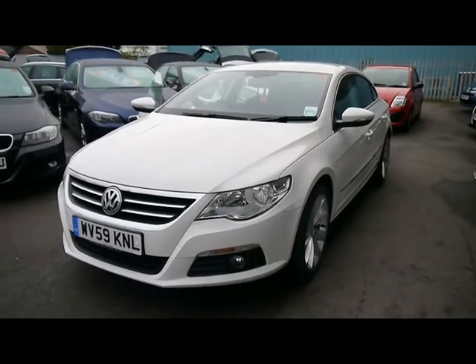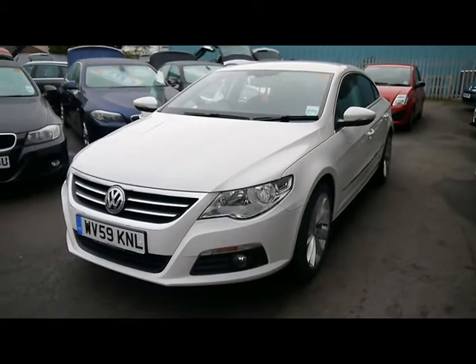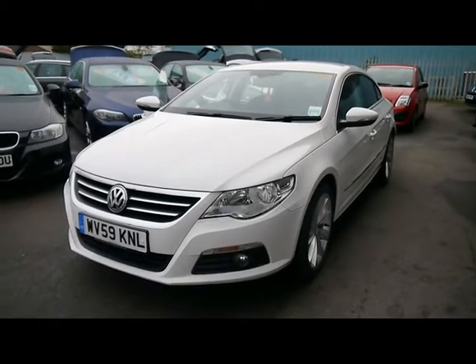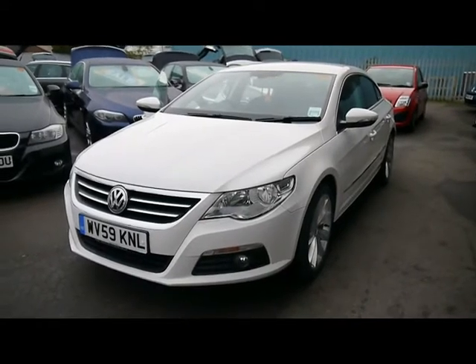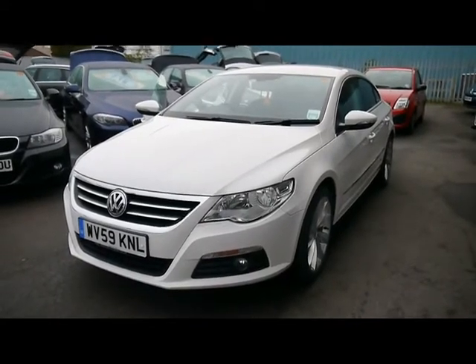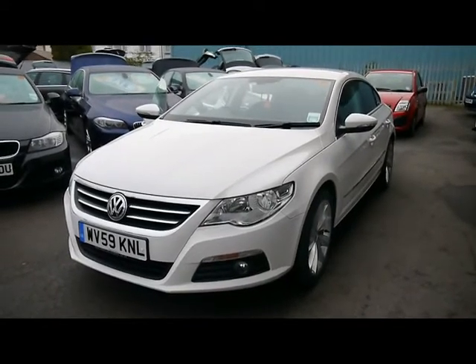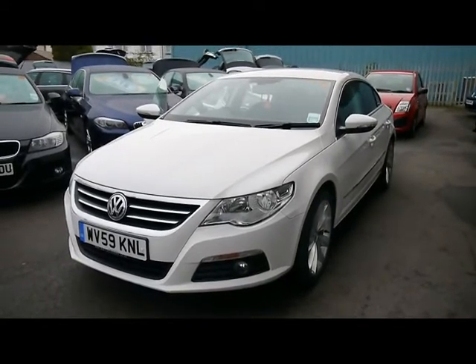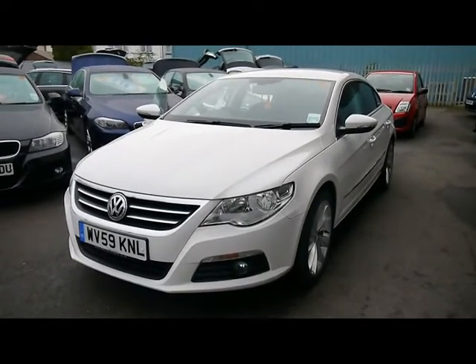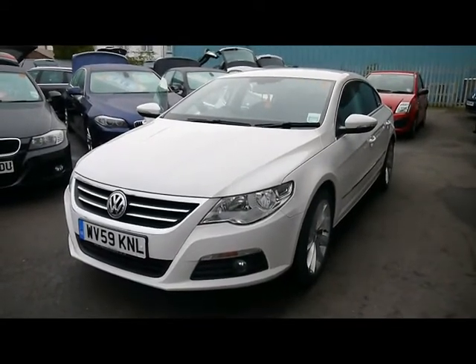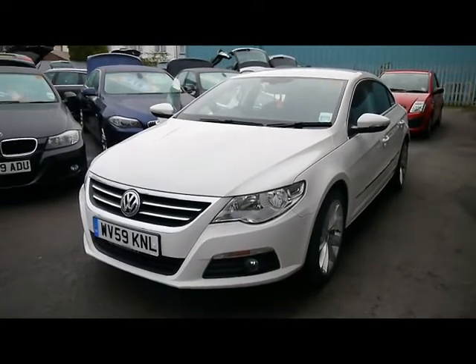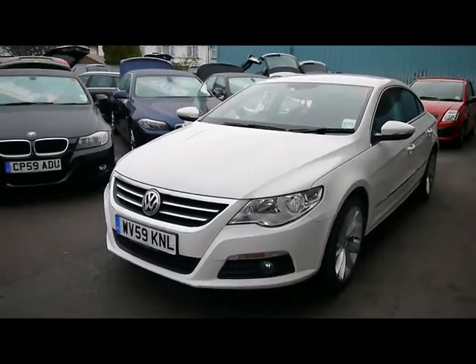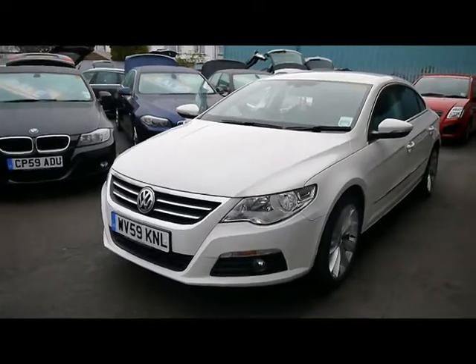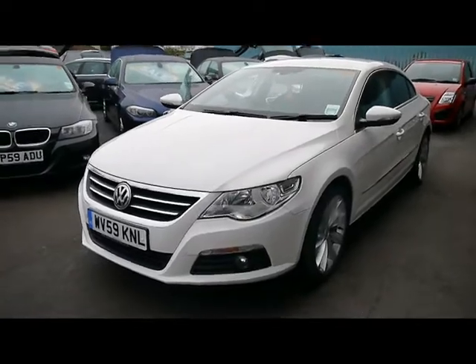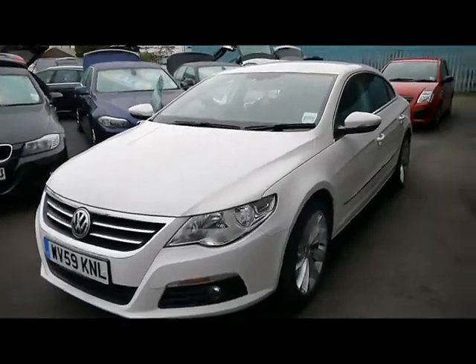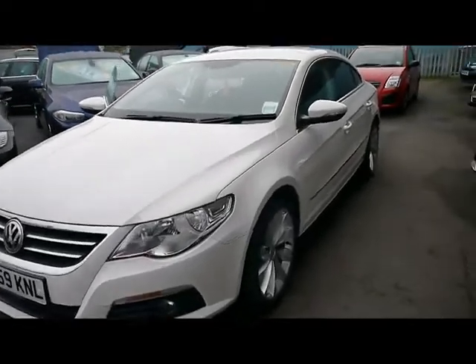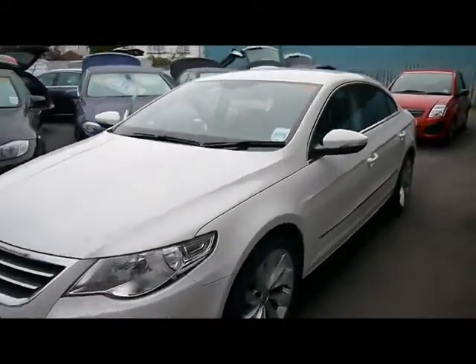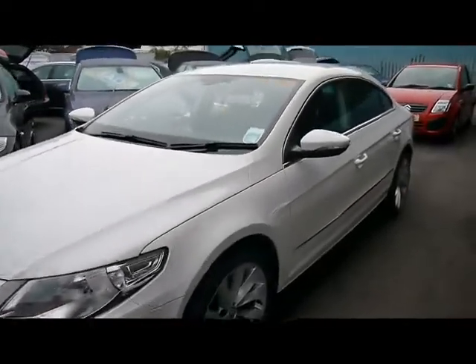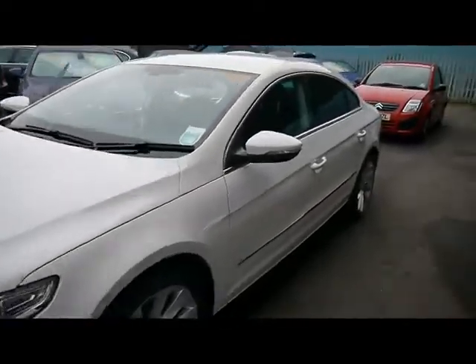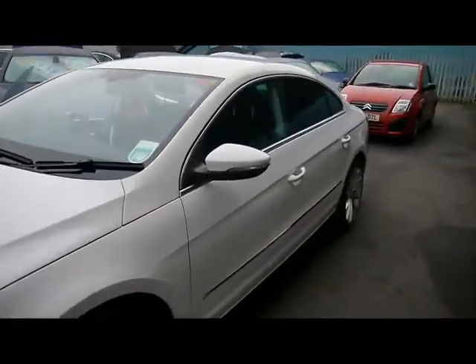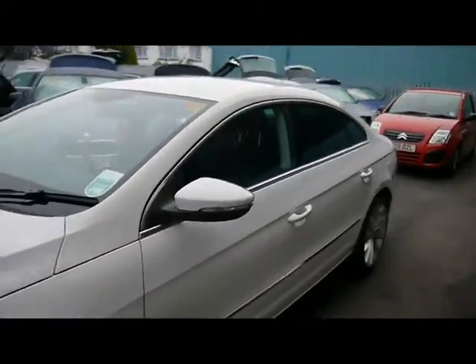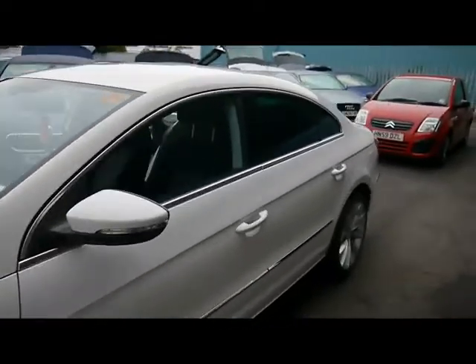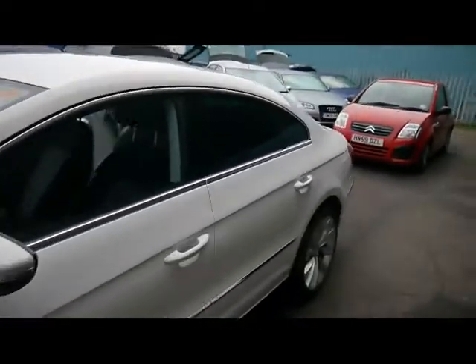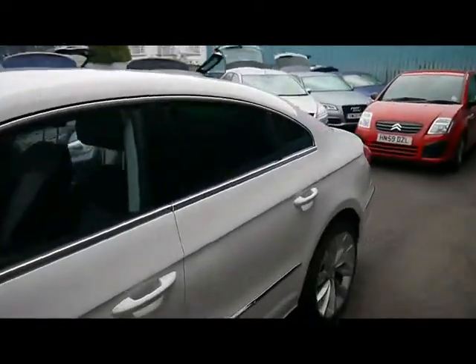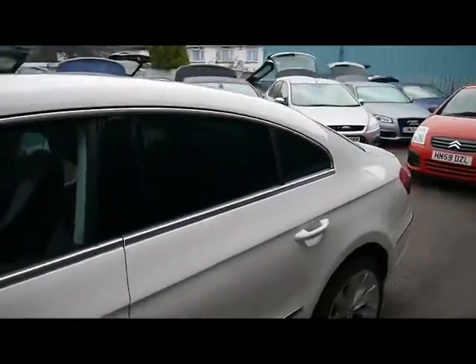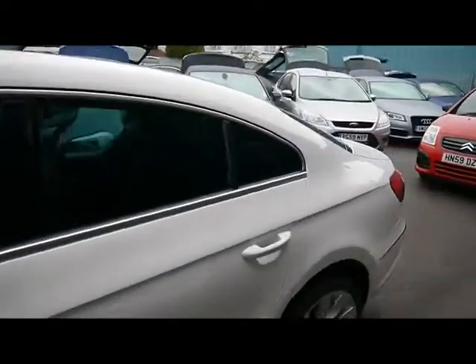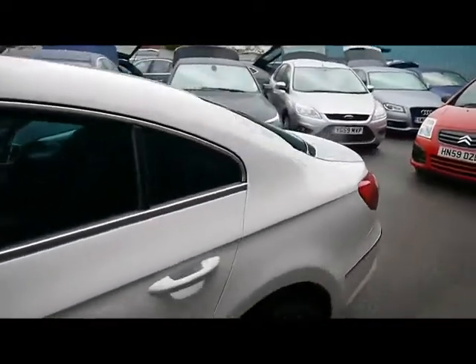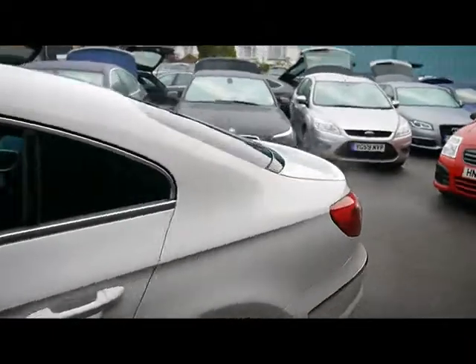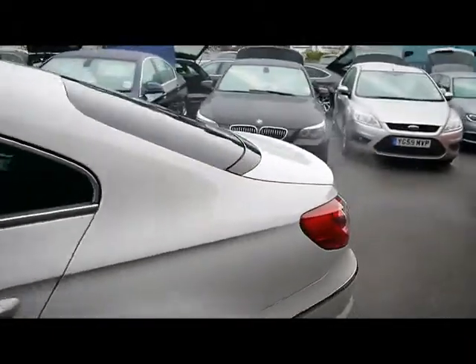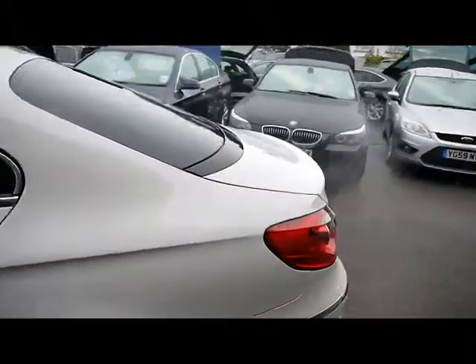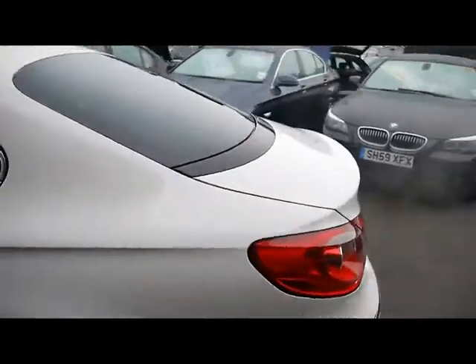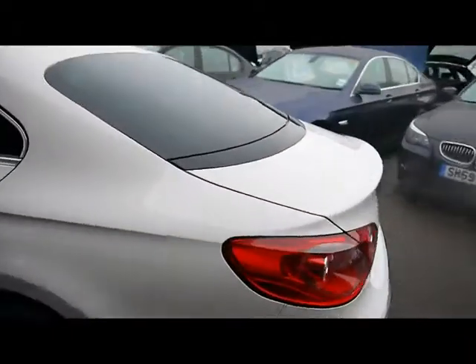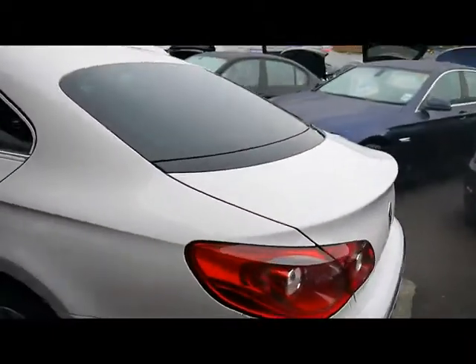Welcome to Imperial Cars. We have a VW Passat CC GT, 2 litre TDI on a 59 plate. I'm just going to go for a brief scroll around the car to highlight some features and to give you a good idea of the condition of the car.